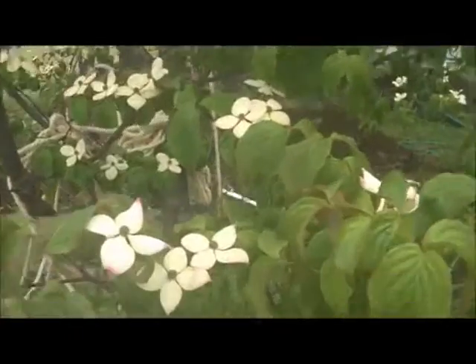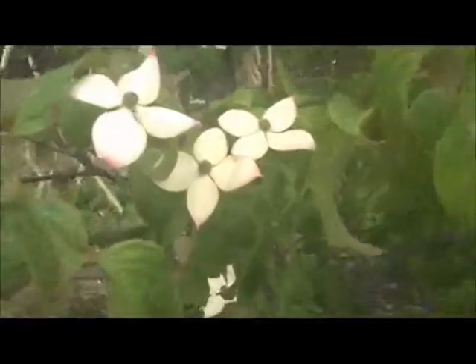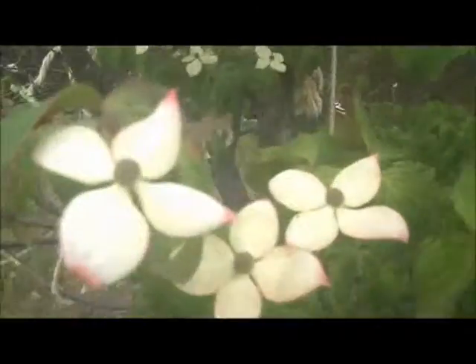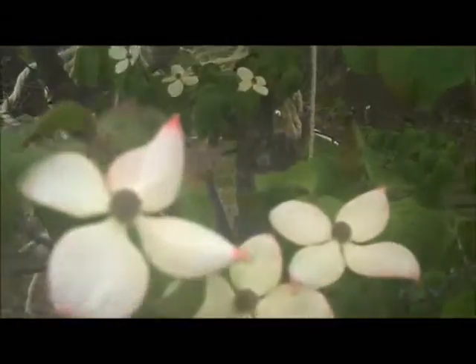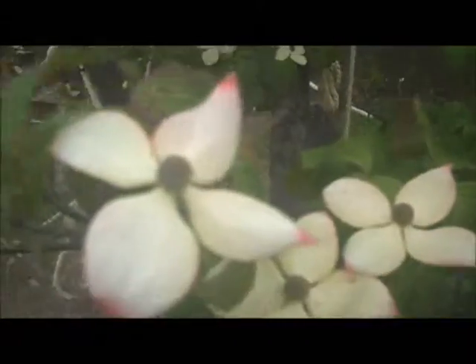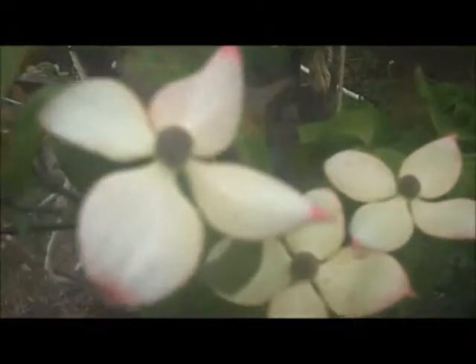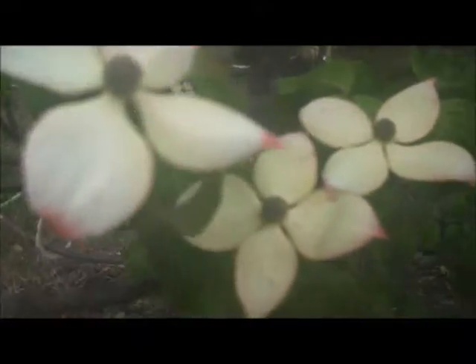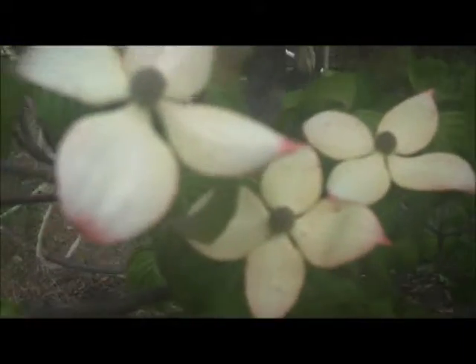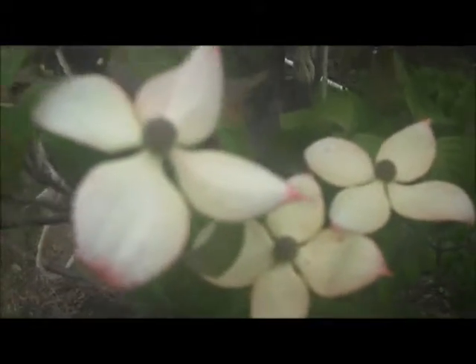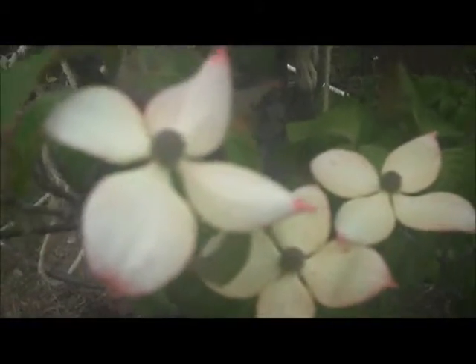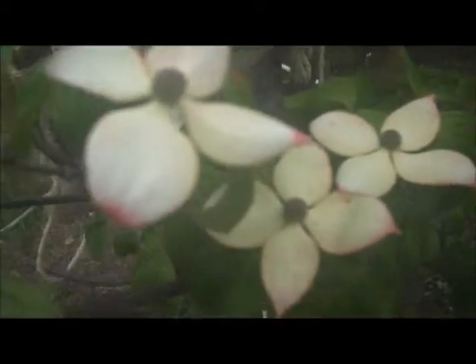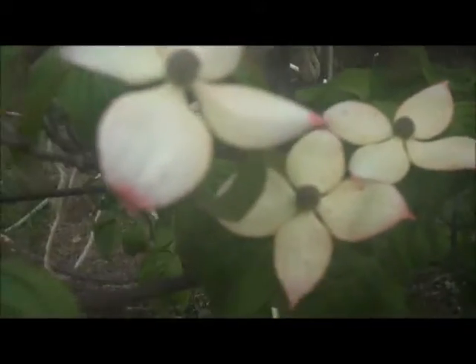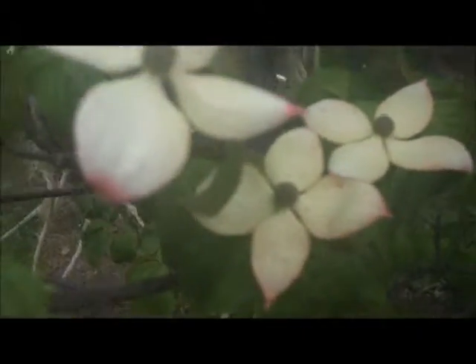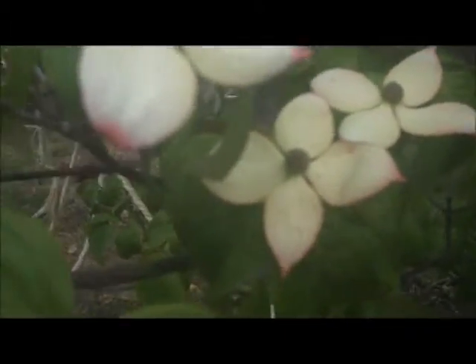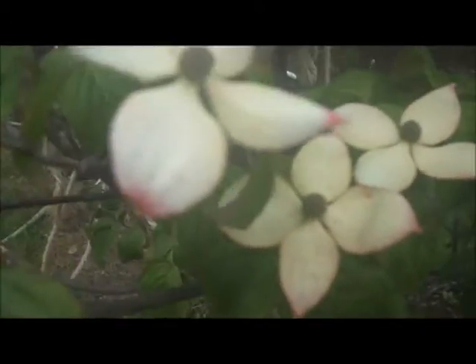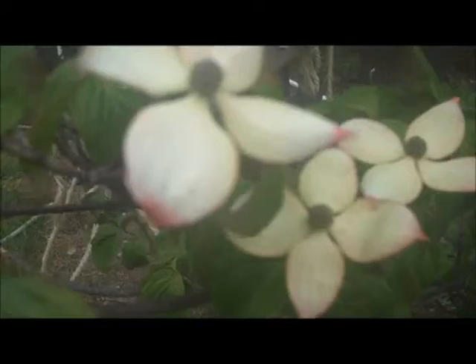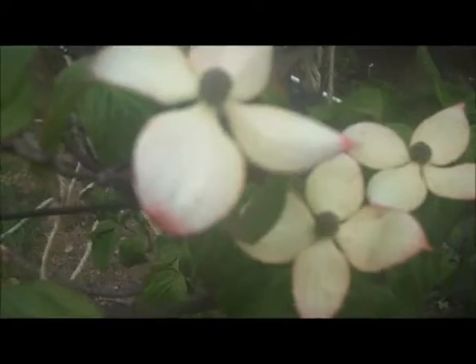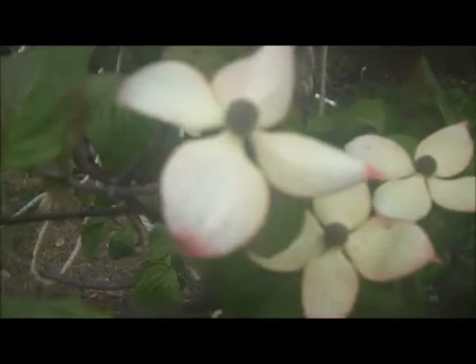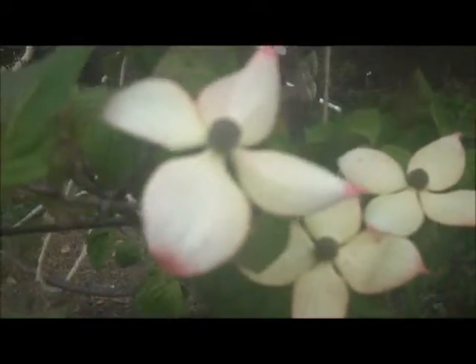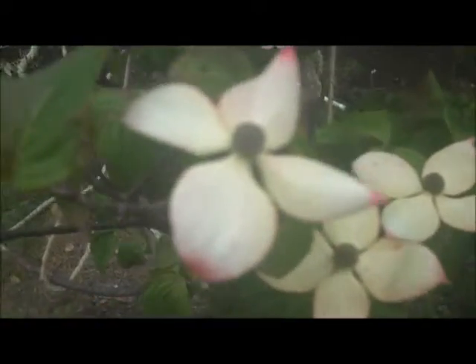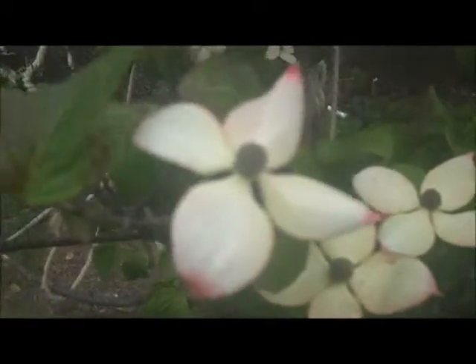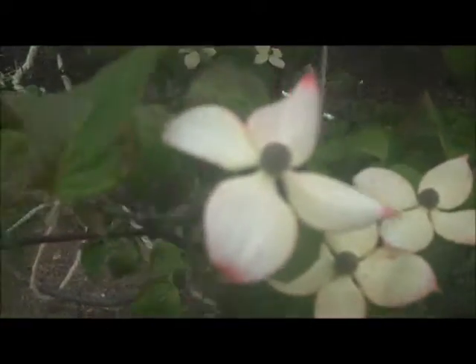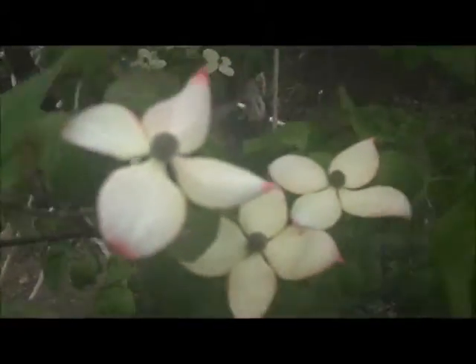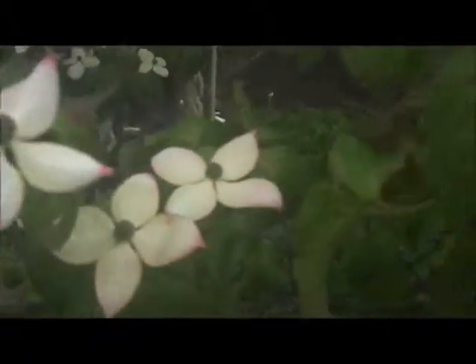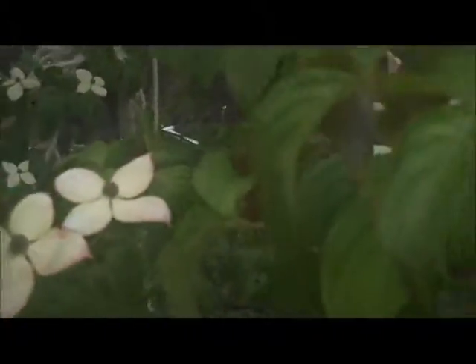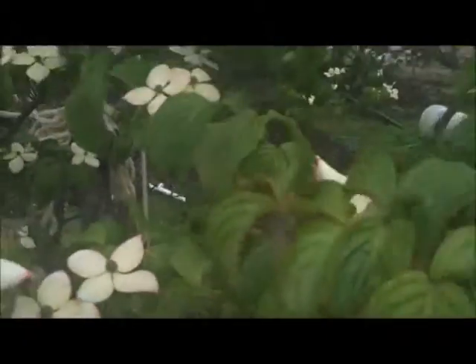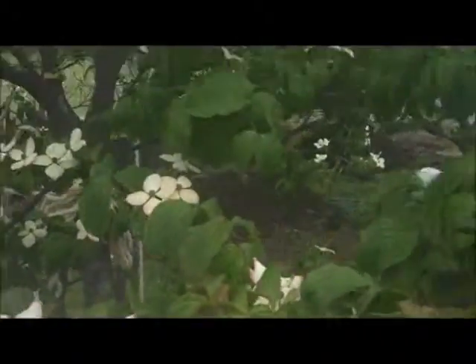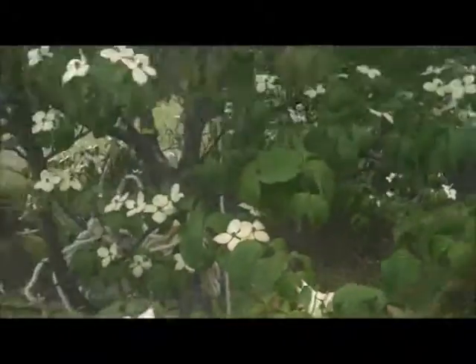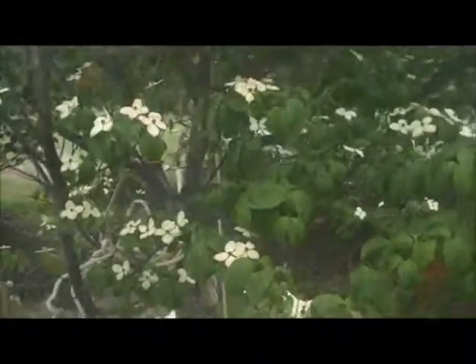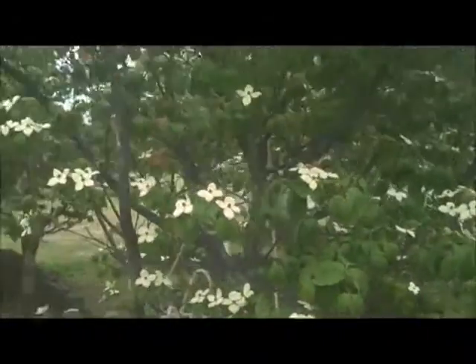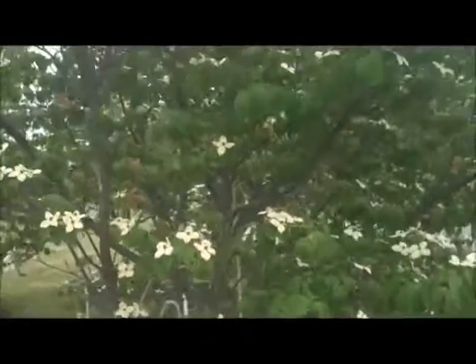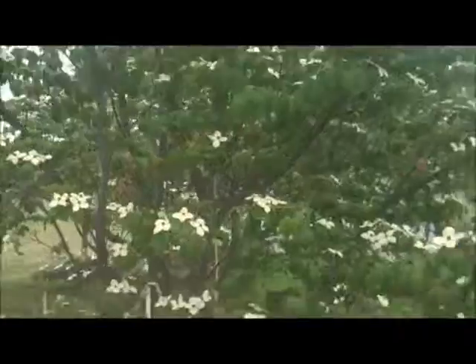Here's the flower — this is what they look like. They've got a little bit of red, pinkish color on the tips. It's called the Coosa Dogwood.